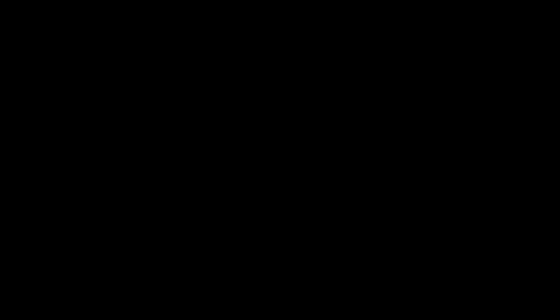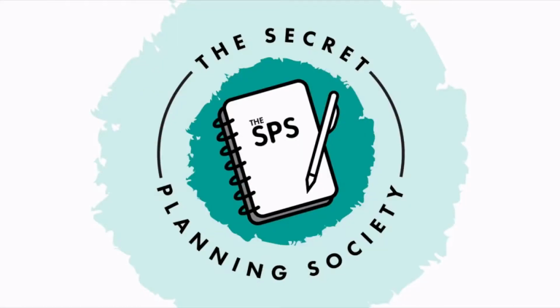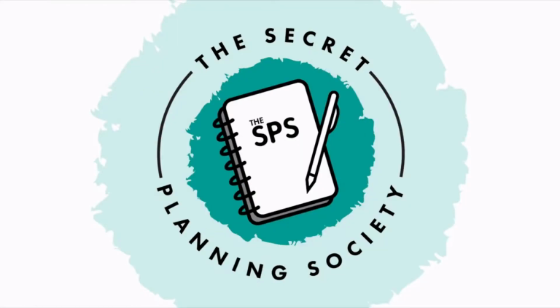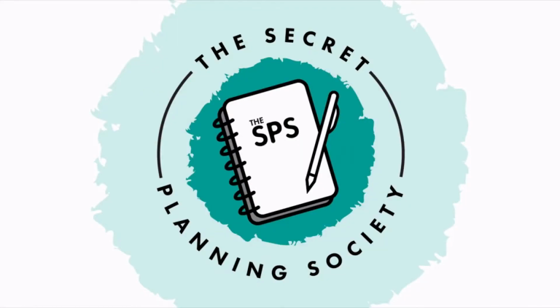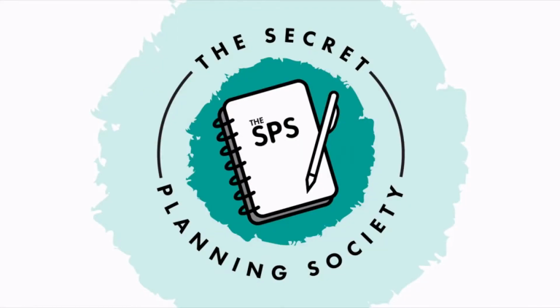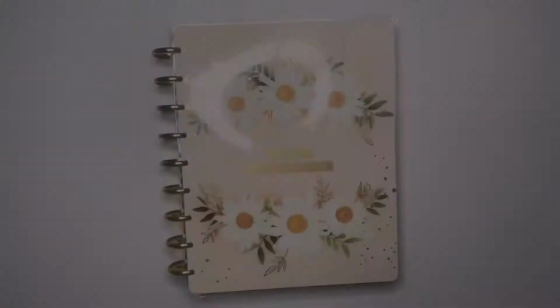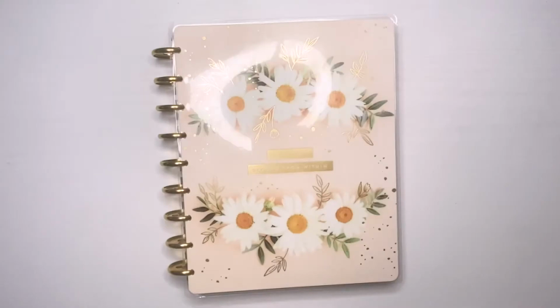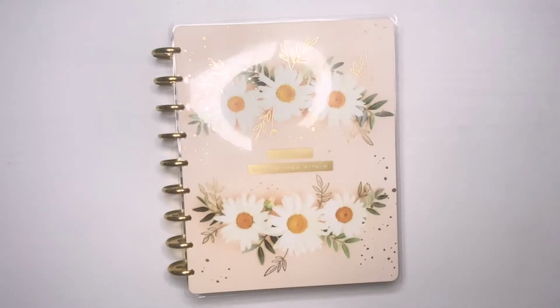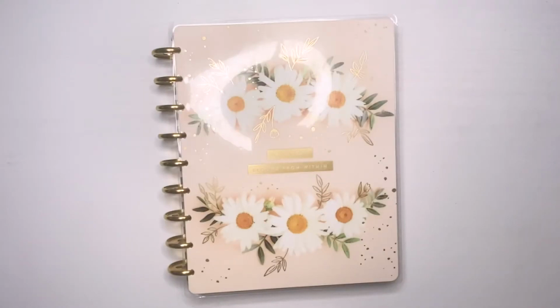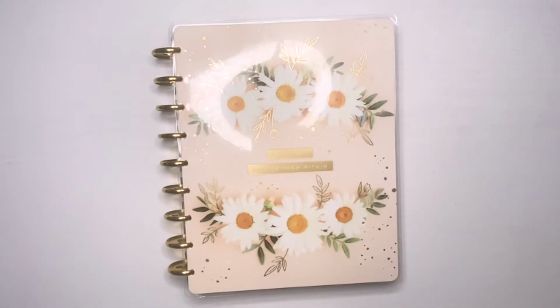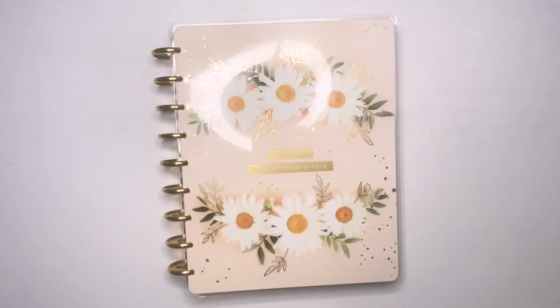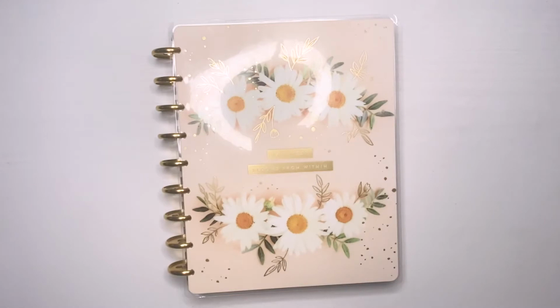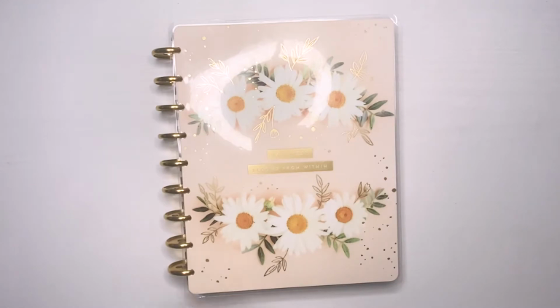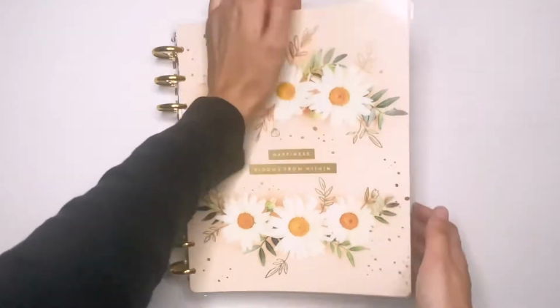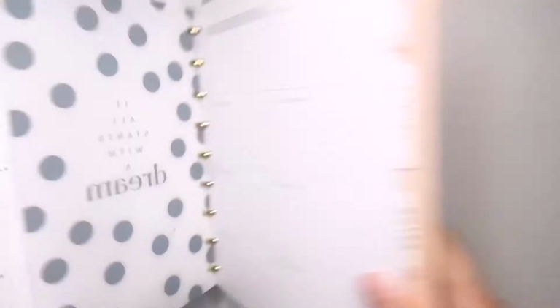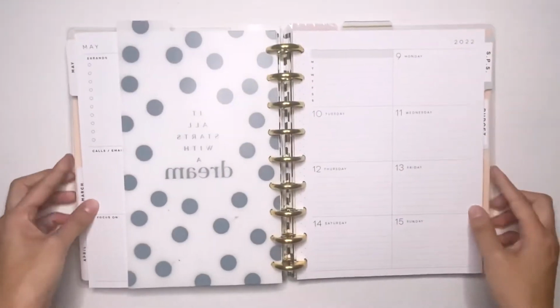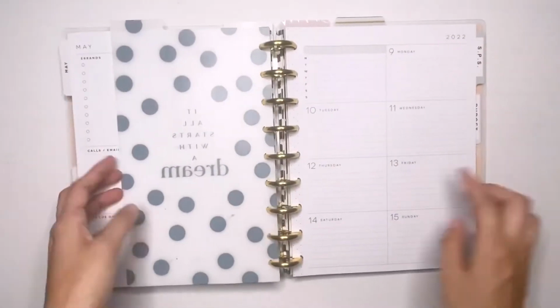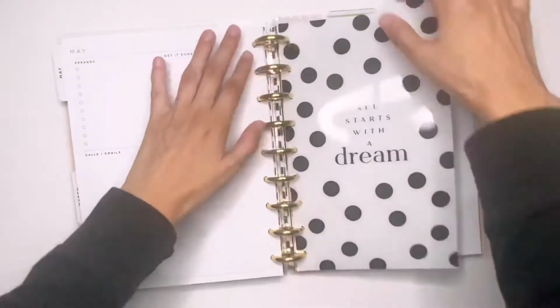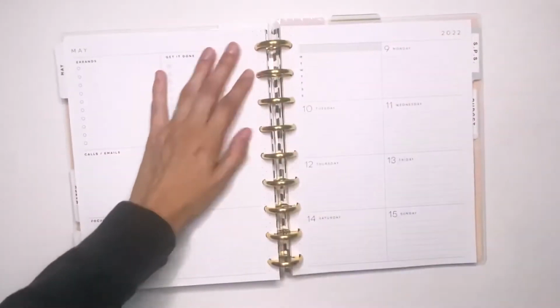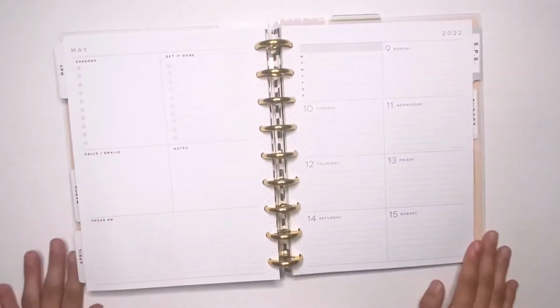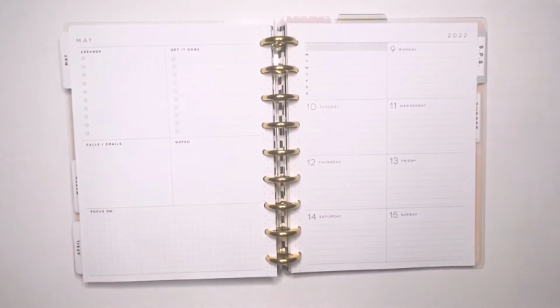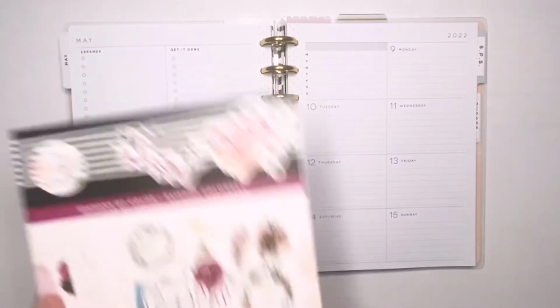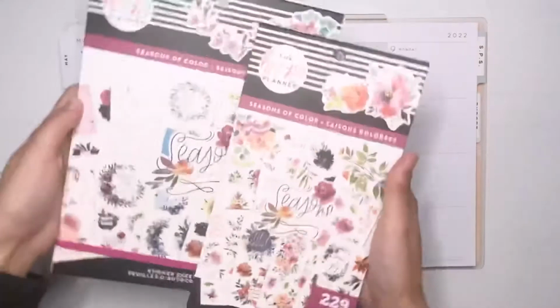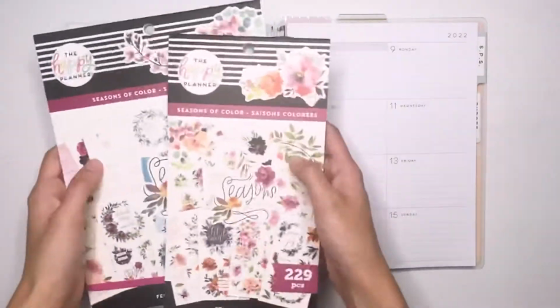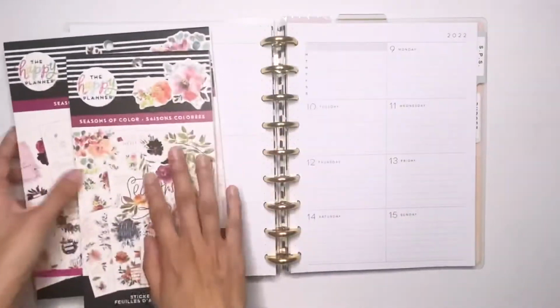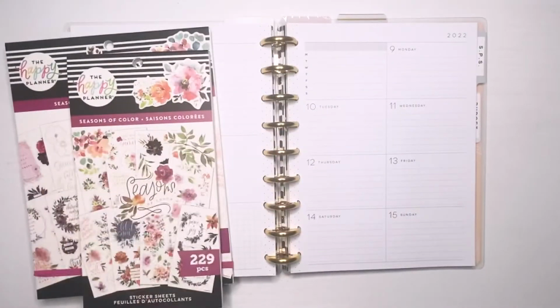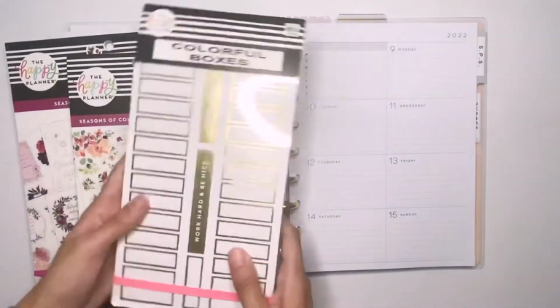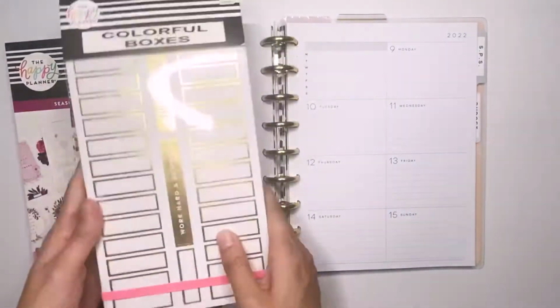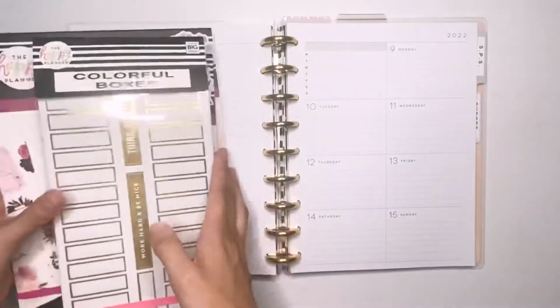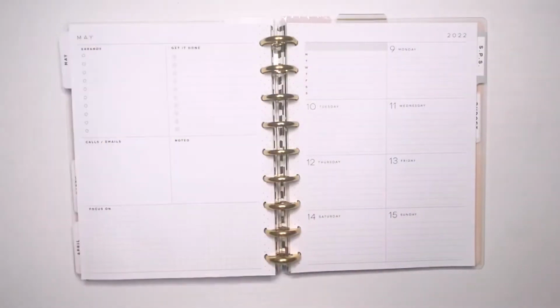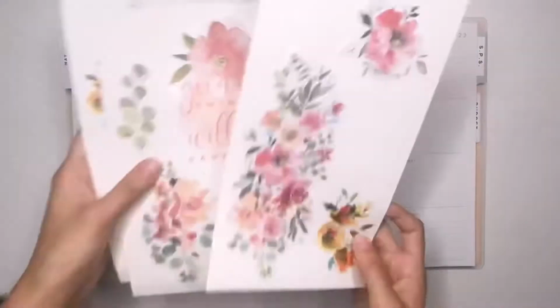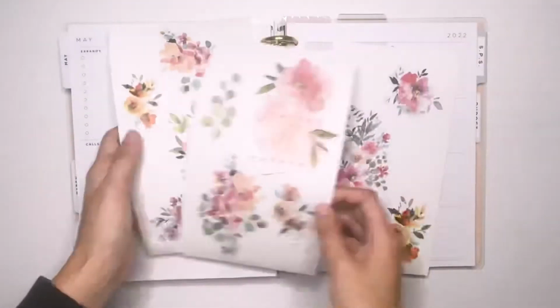Hey planner buddies! Welcome back to another video. Today I'm doing my weekly spread in my dashboard planner for the week of May 9th through the 15th, and I'm going to be using the Season of Color sticker book by the Happy Planner.